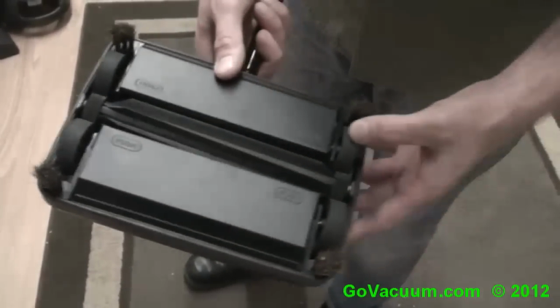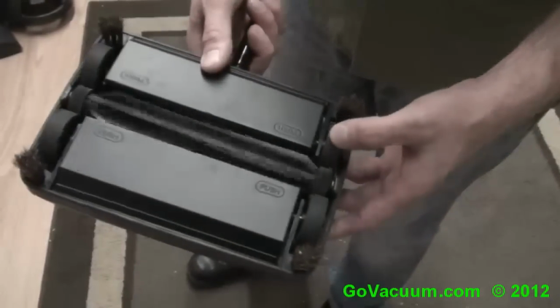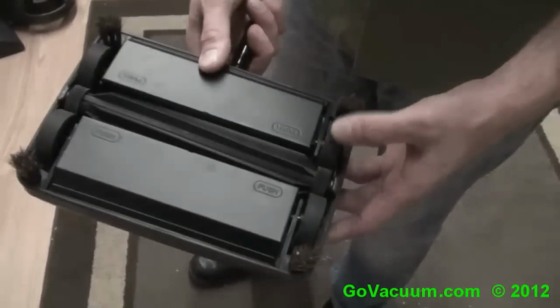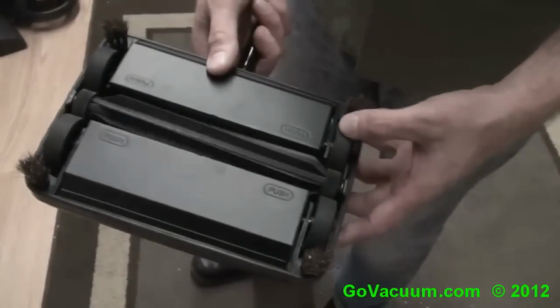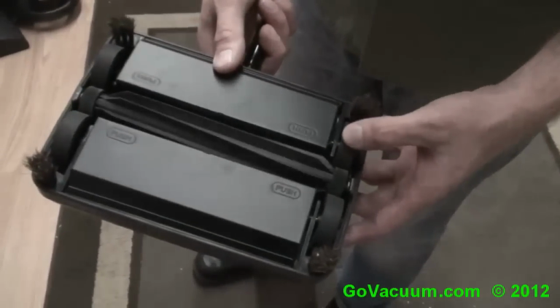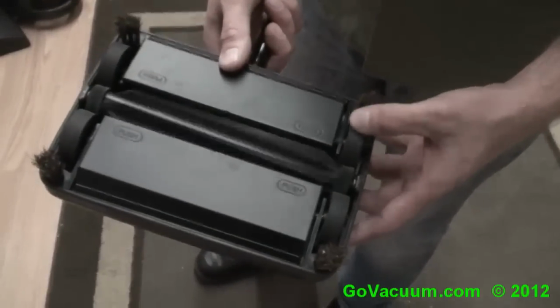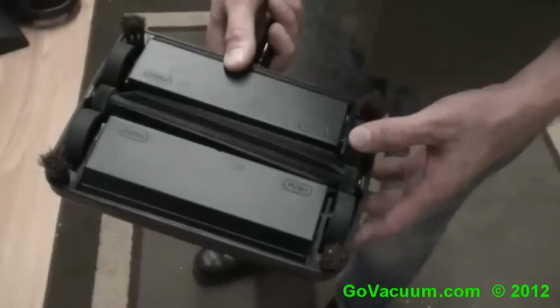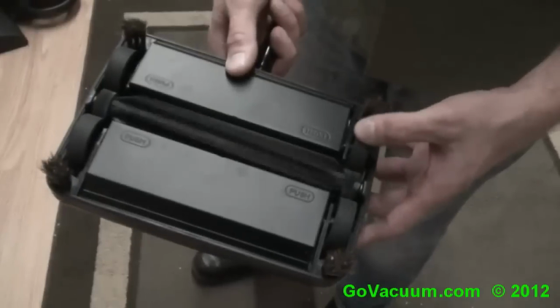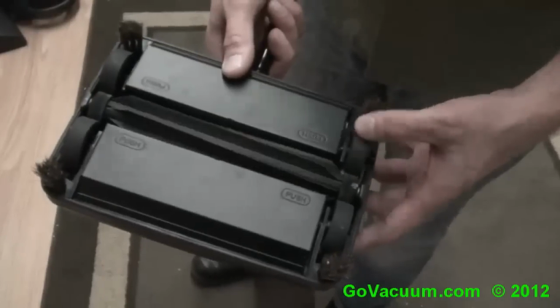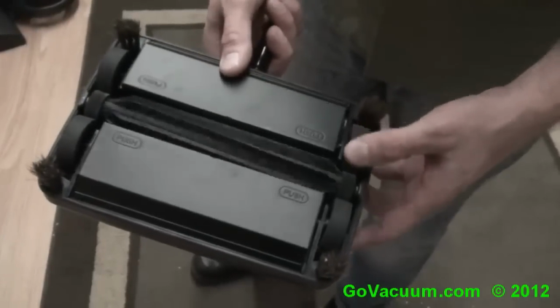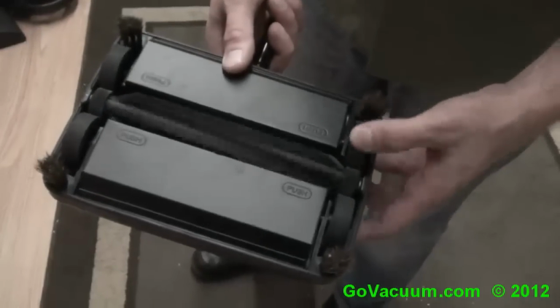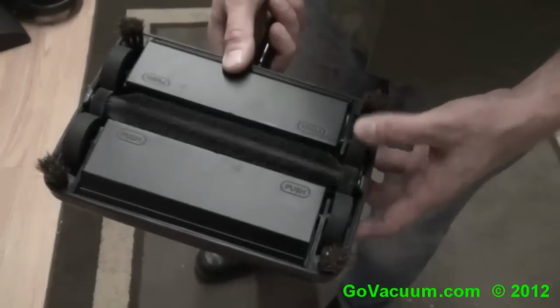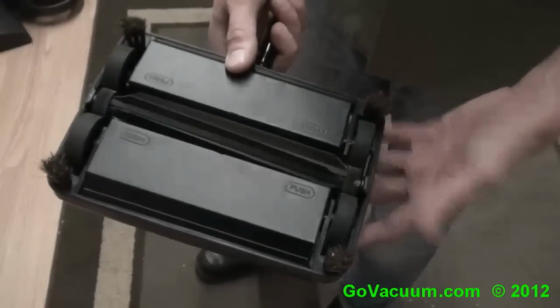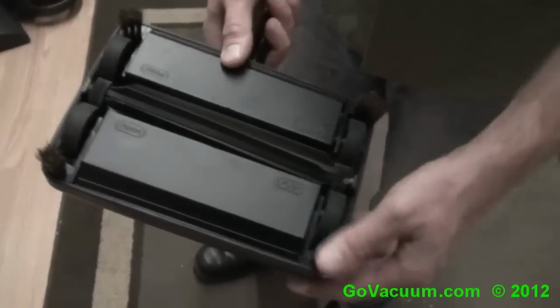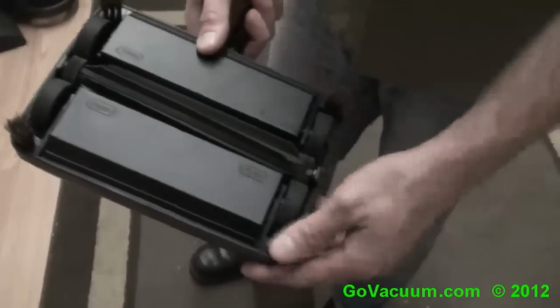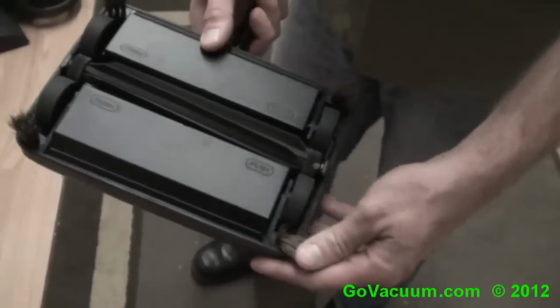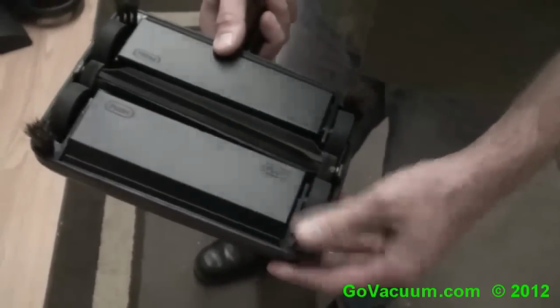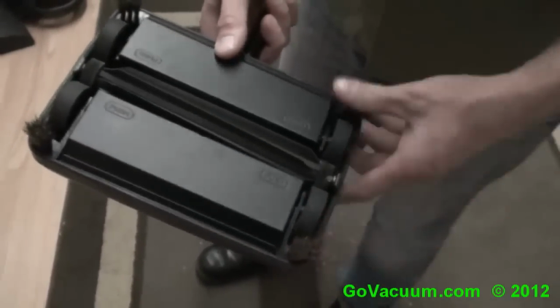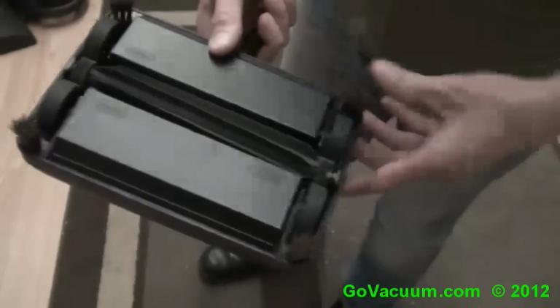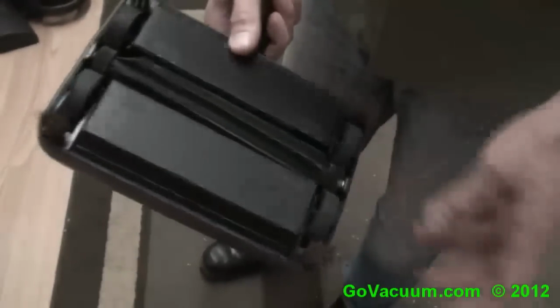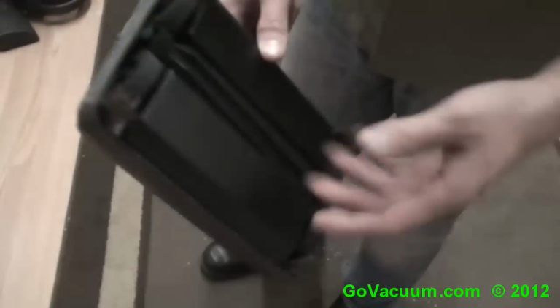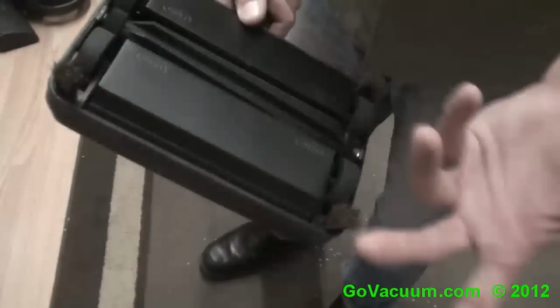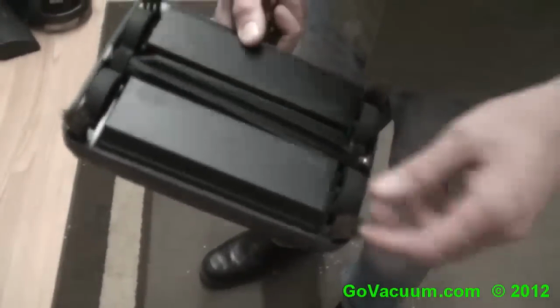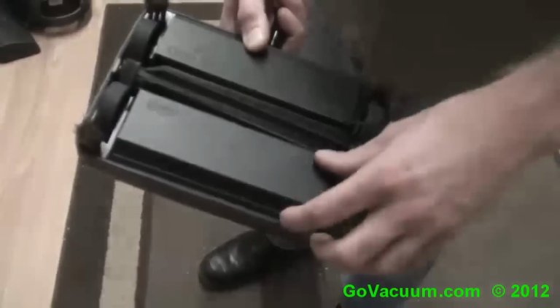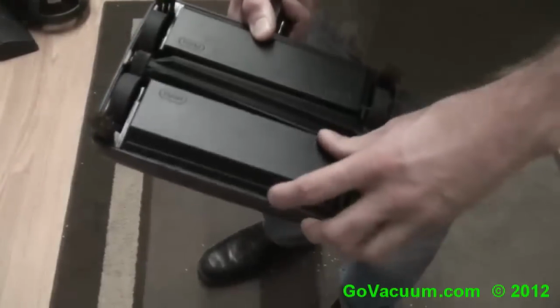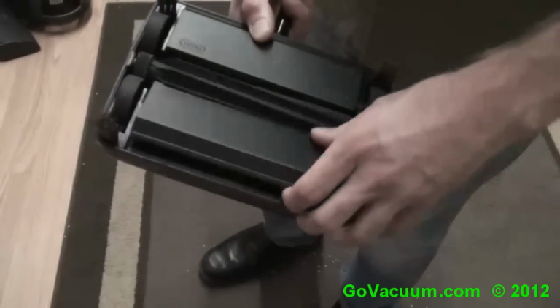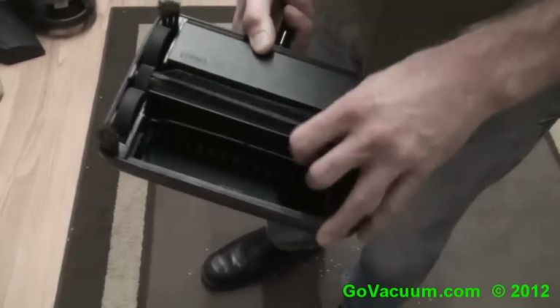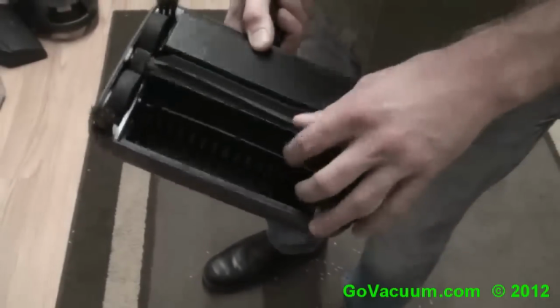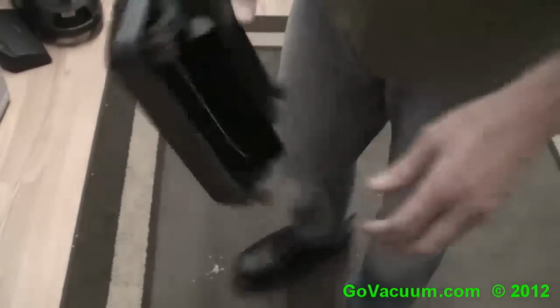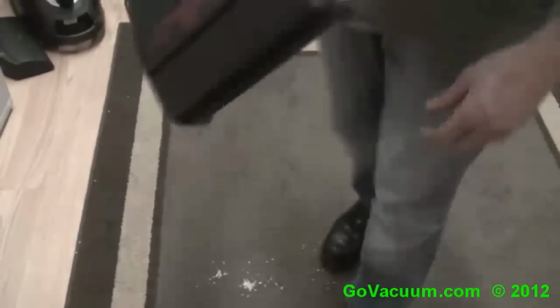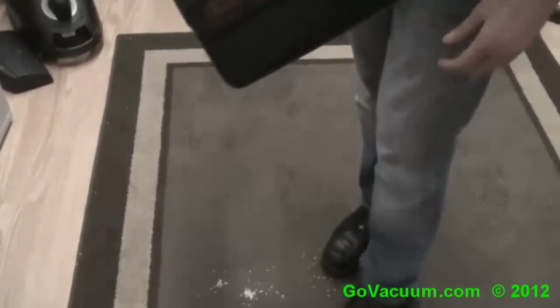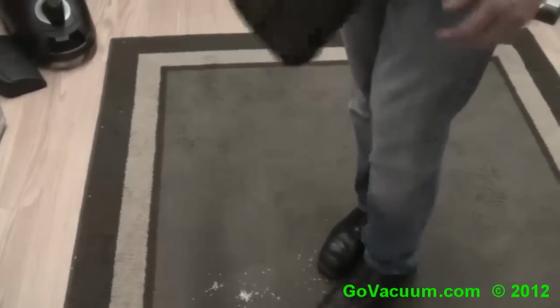You push it, and as you push the wheels, as you can see, the little brush spins — and that's pretty much all they are. There are nice little natural bristles here on the edge cleaner. It is a Fuller Brush product, and to empty it, it pops down like that and you dump everything out.